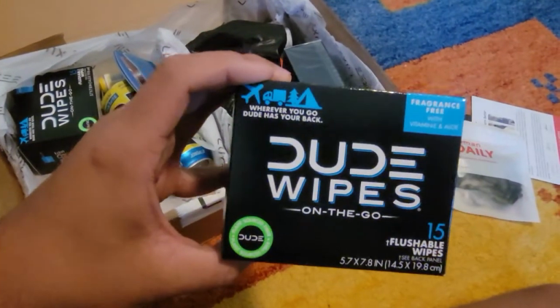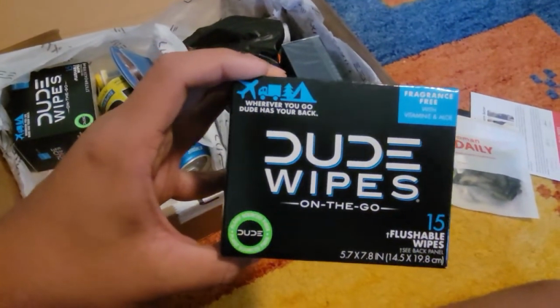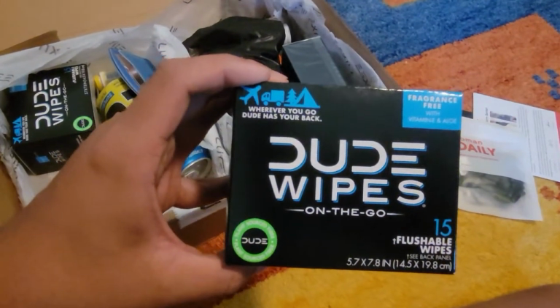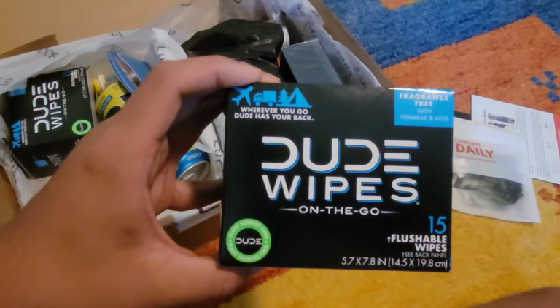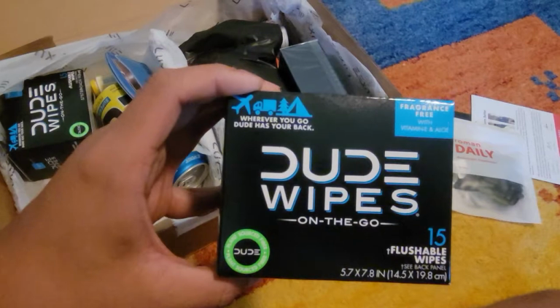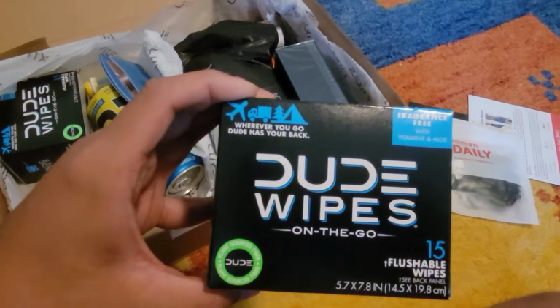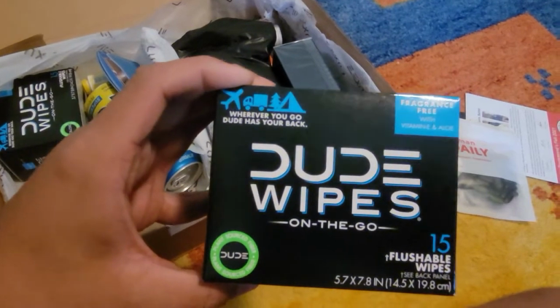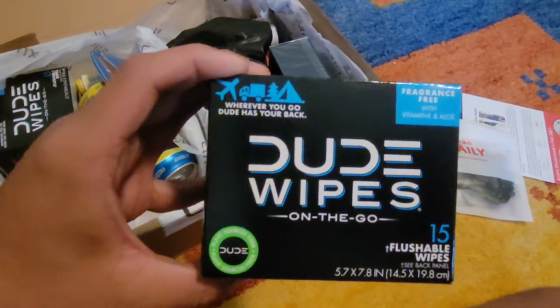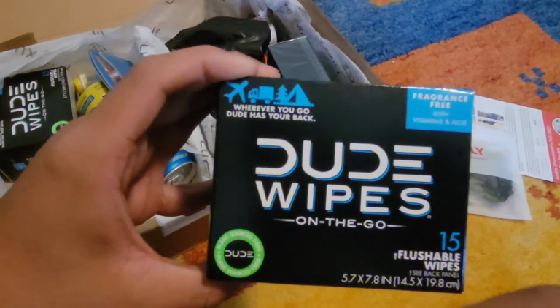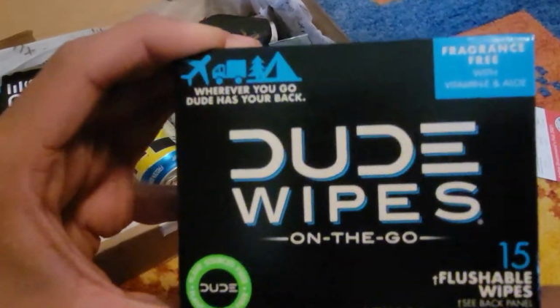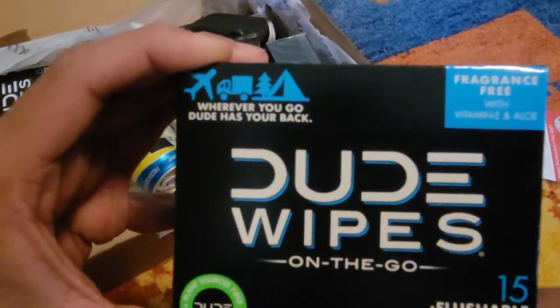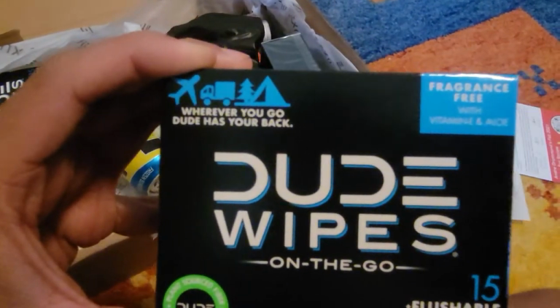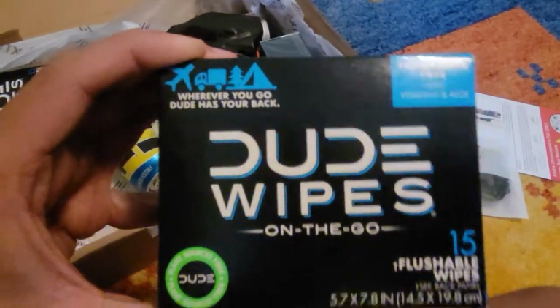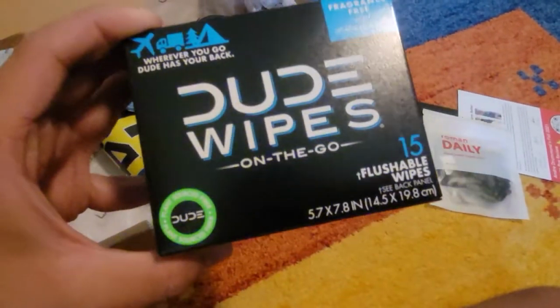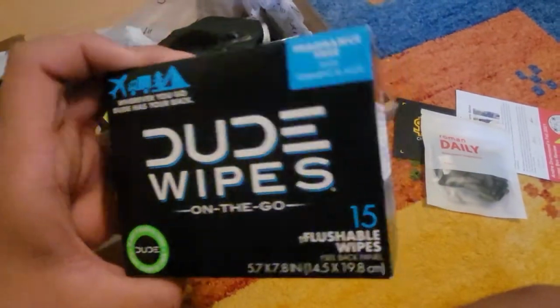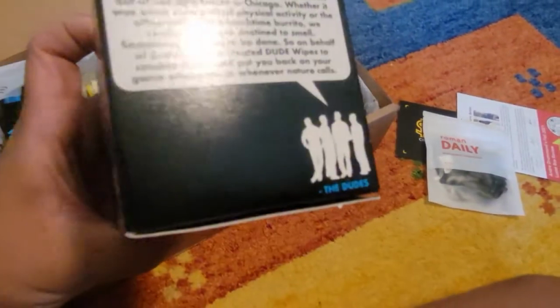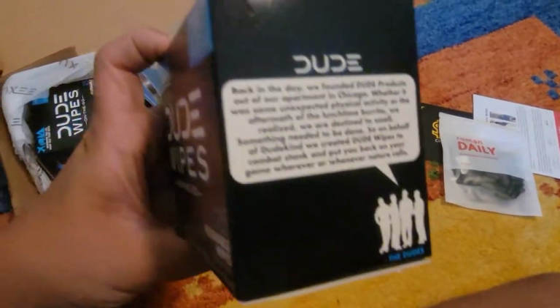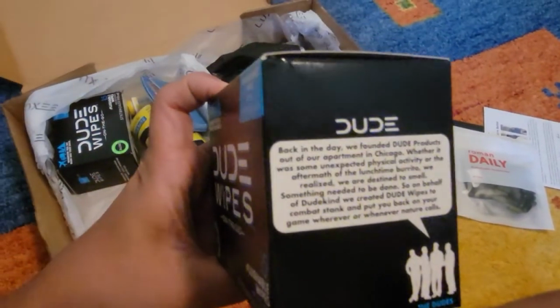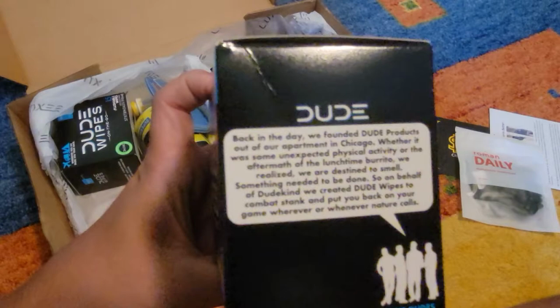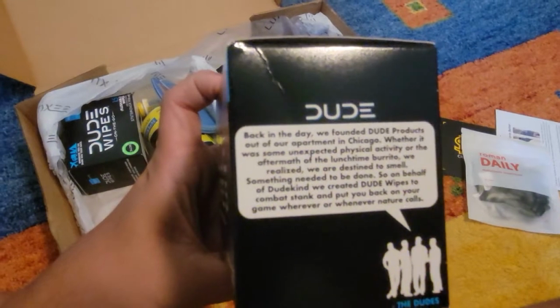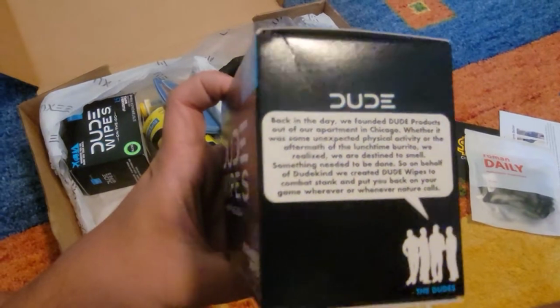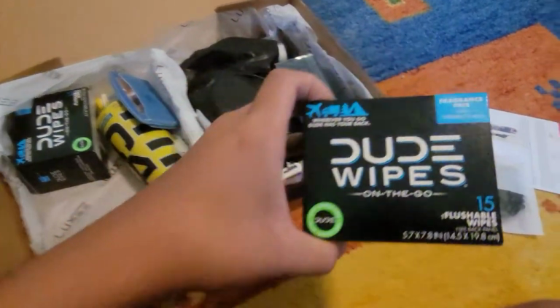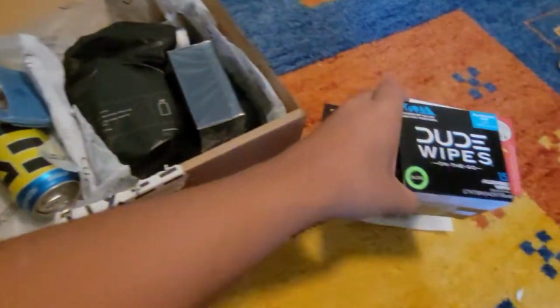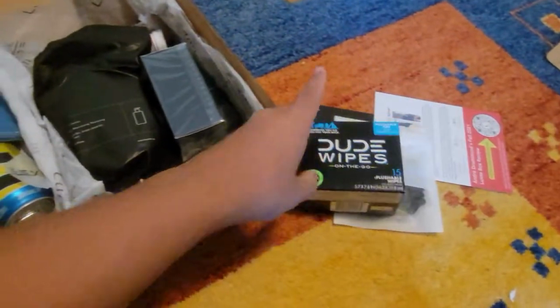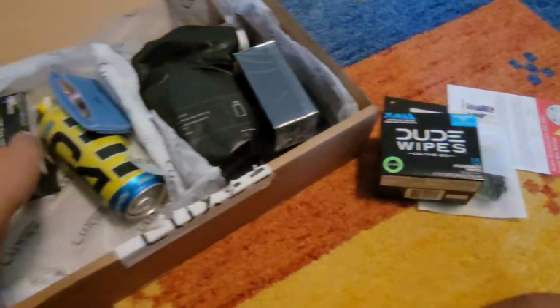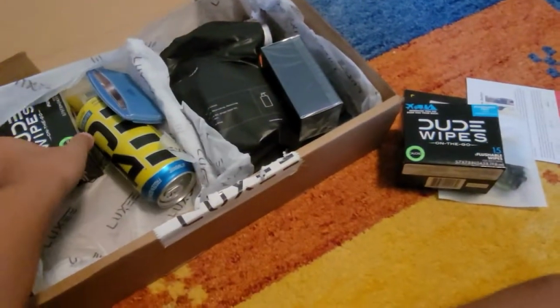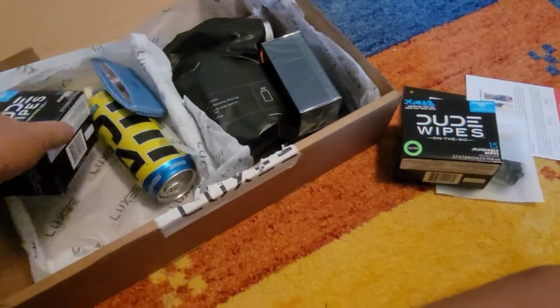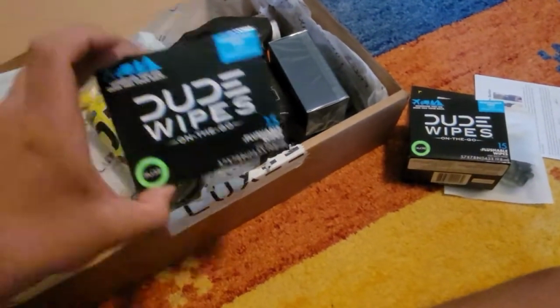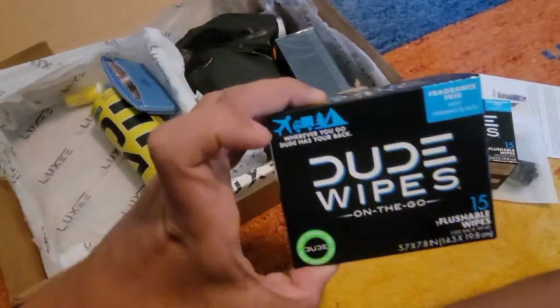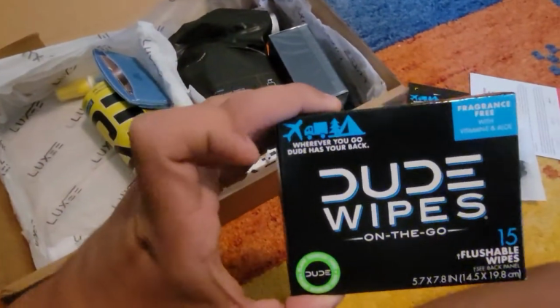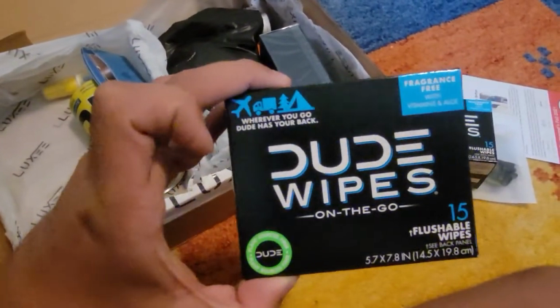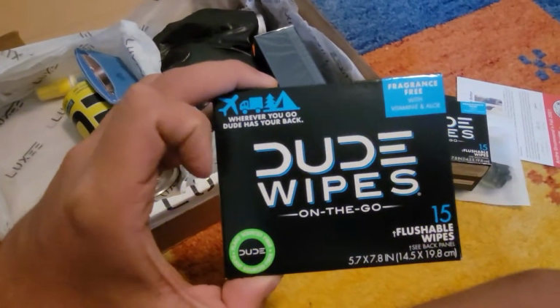We have Dude Wipes on the go — 15 flushable wipes. Fragrance-free wipes, and you can flush them. Actually, make that 30 flushable wipes.